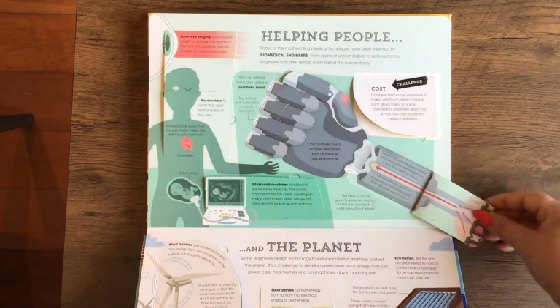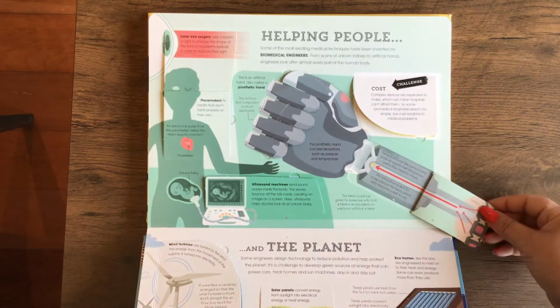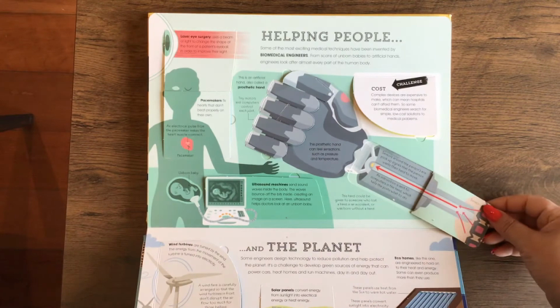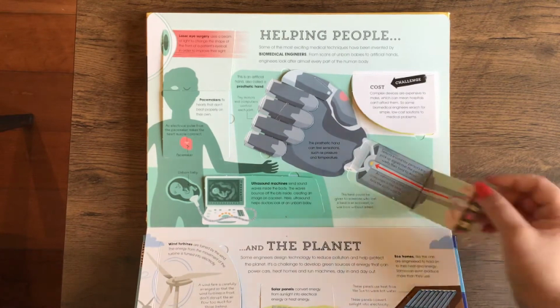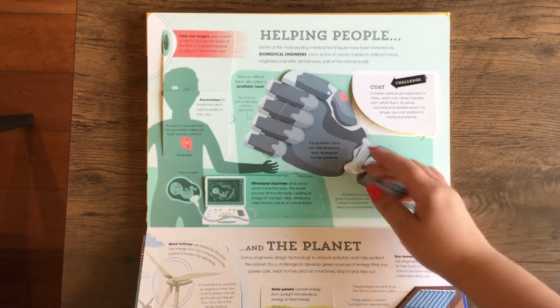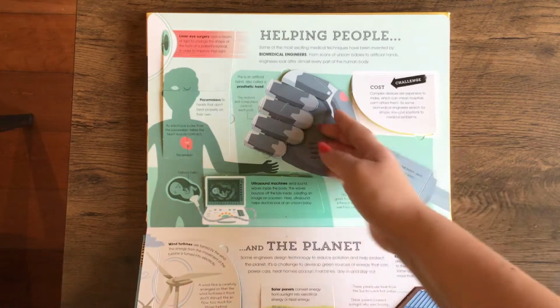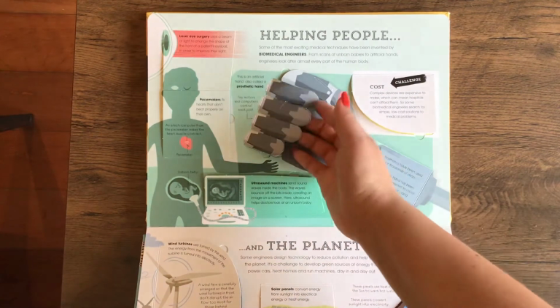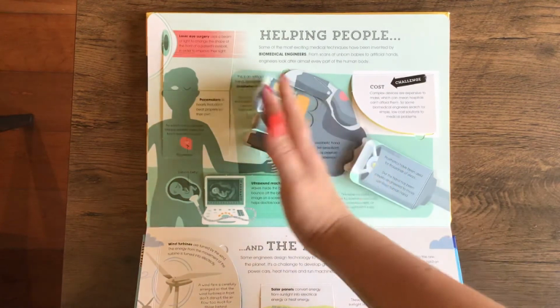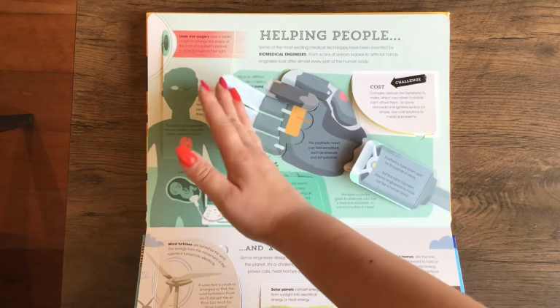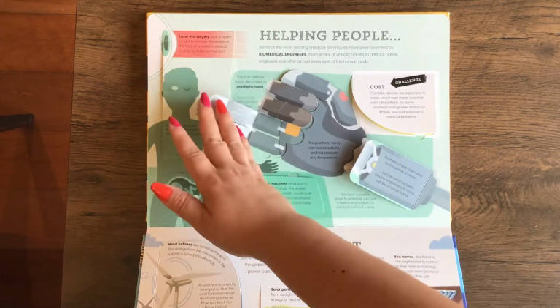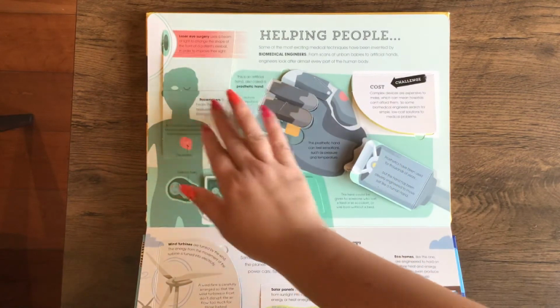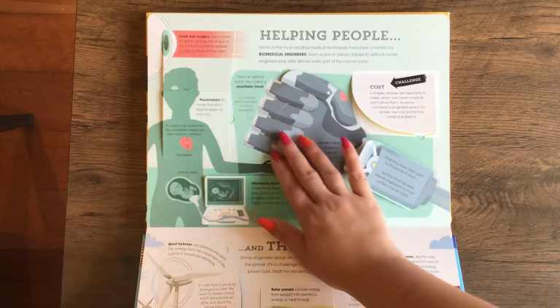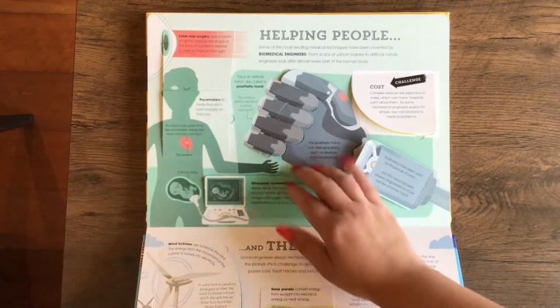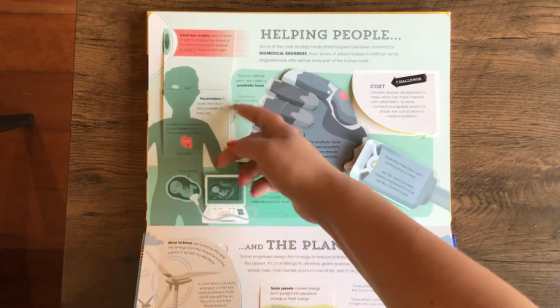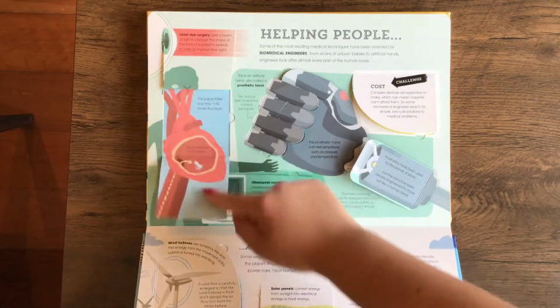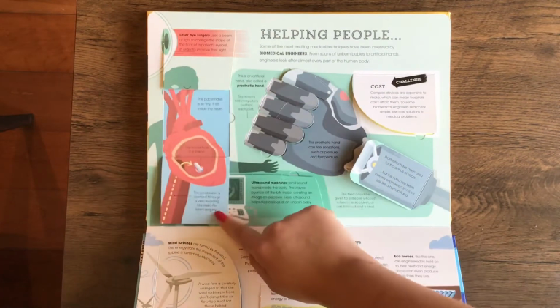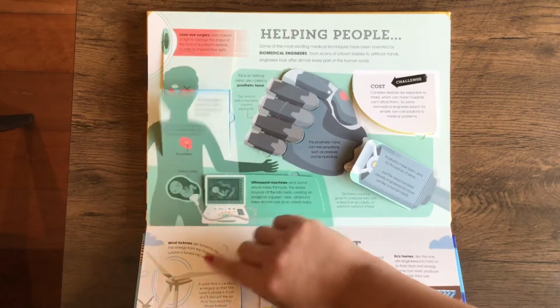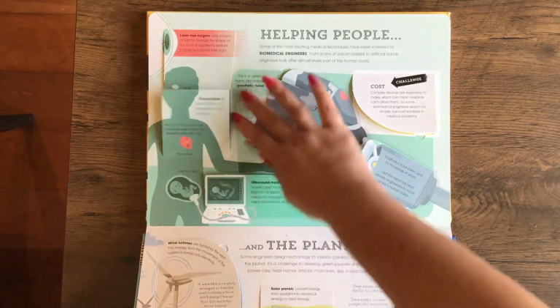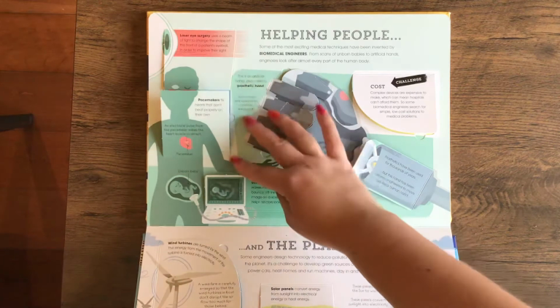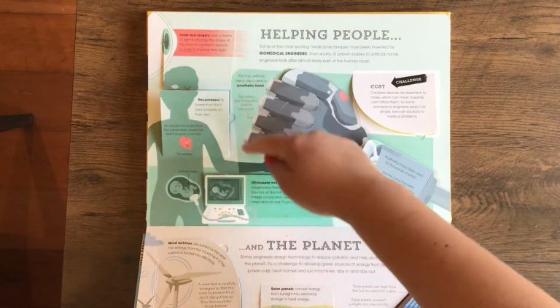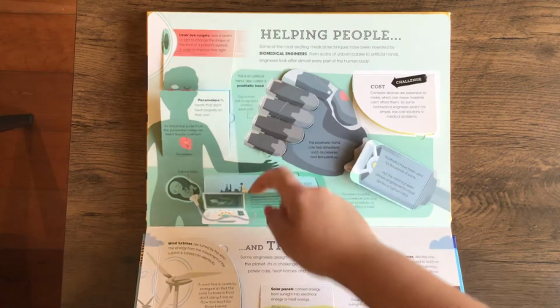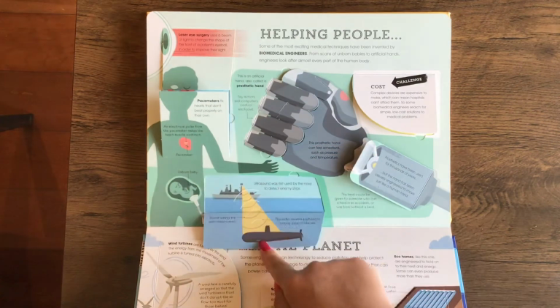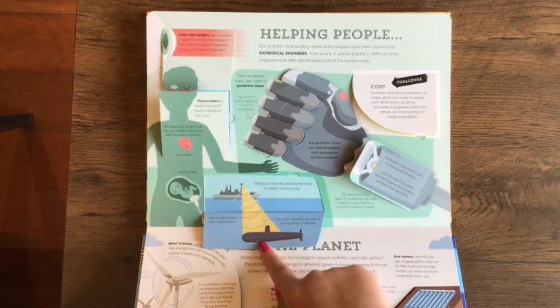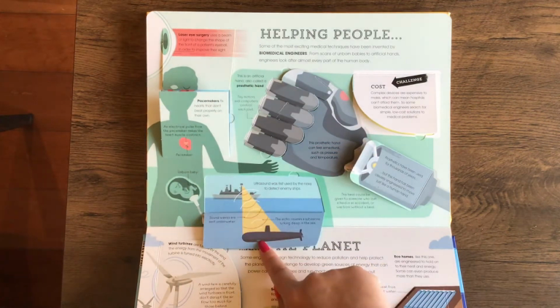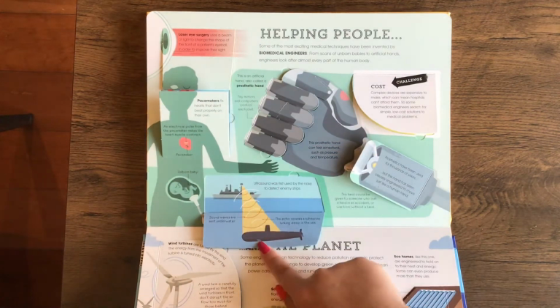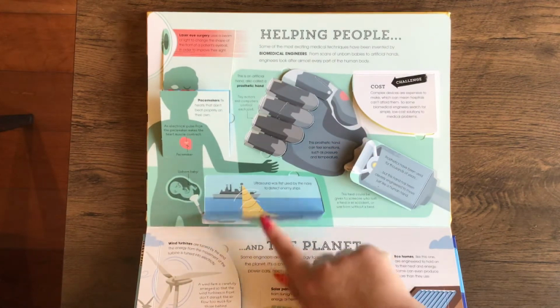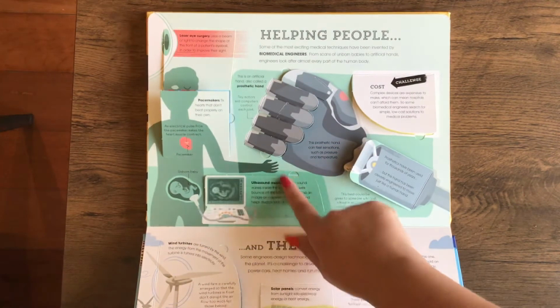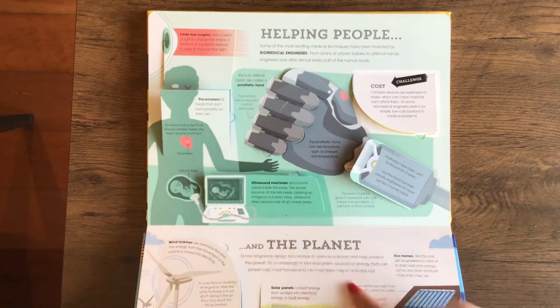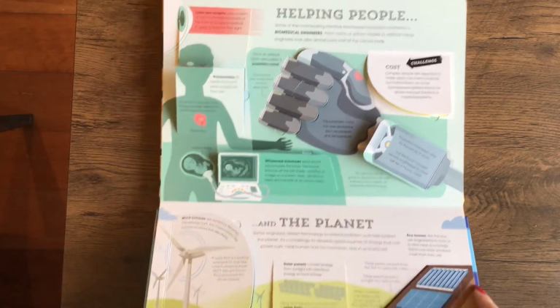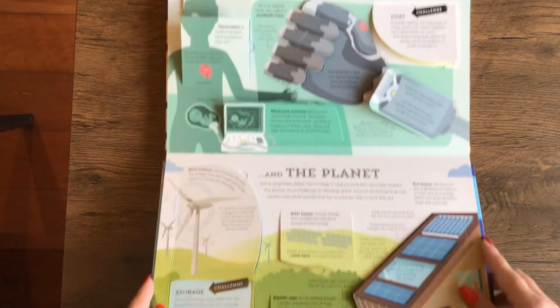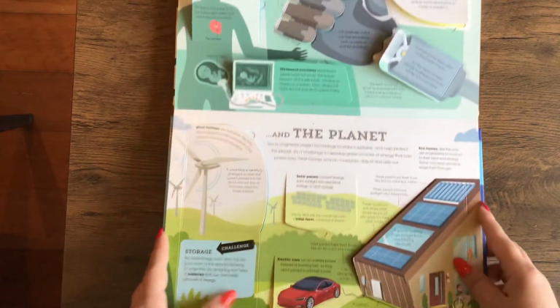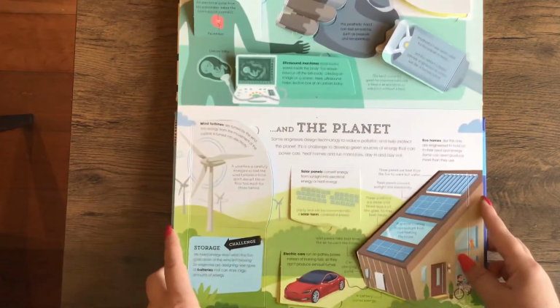And here it talks about prosthetics — you can move all the little fingers — pacemakers, ultrasound machines, and the planet.